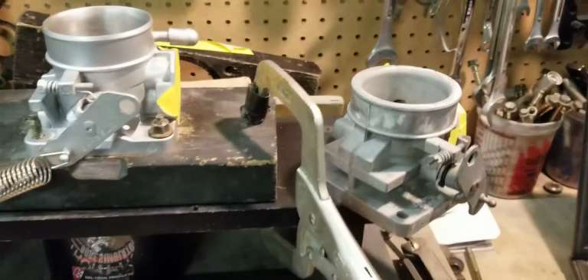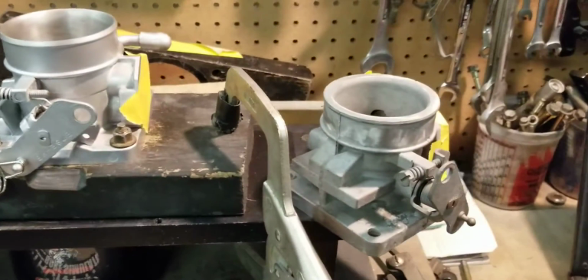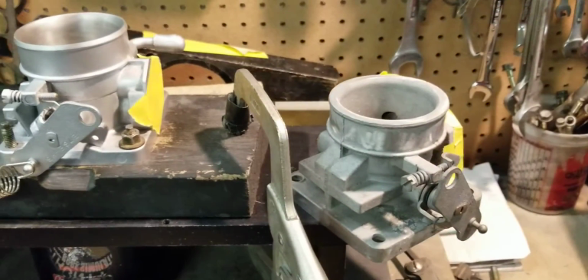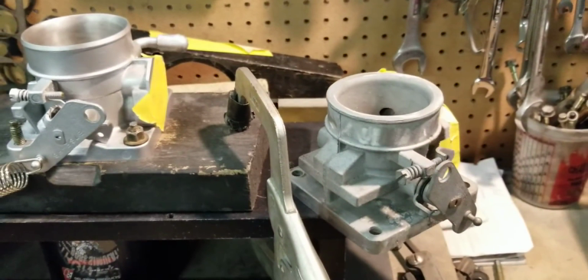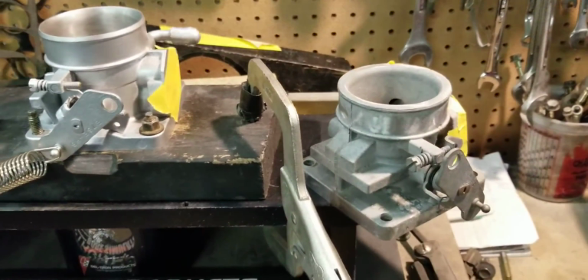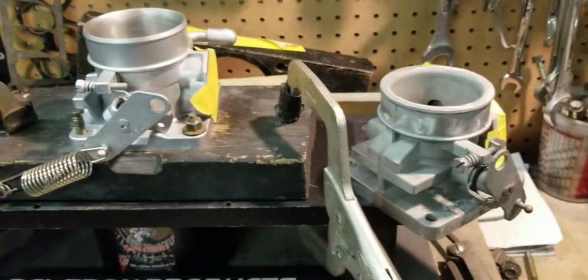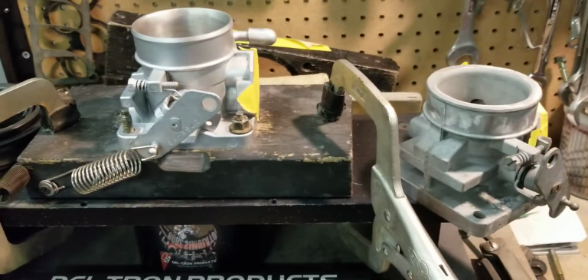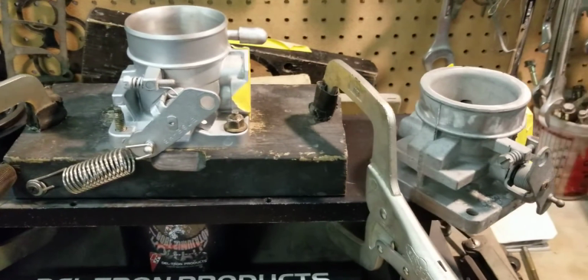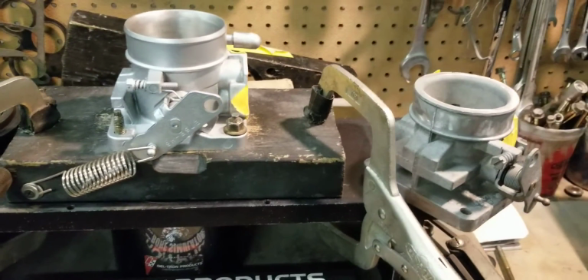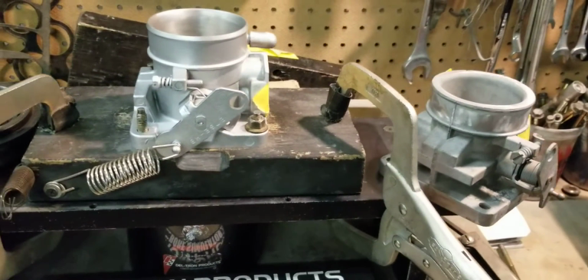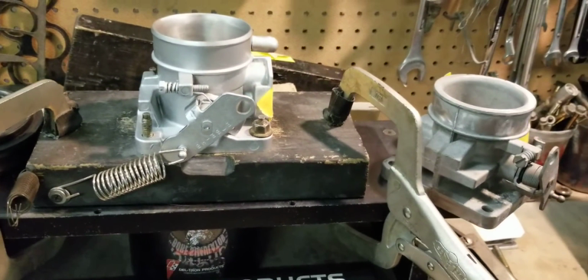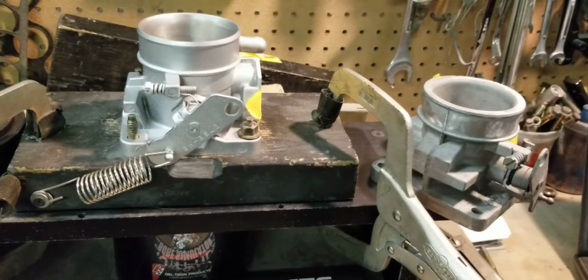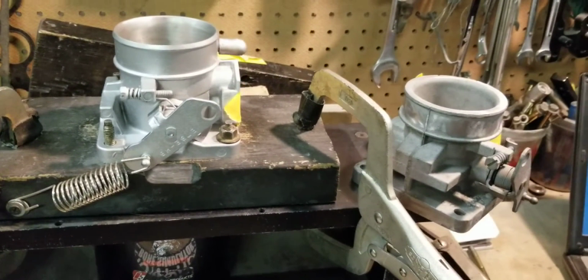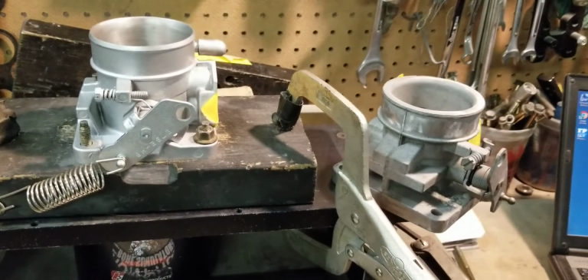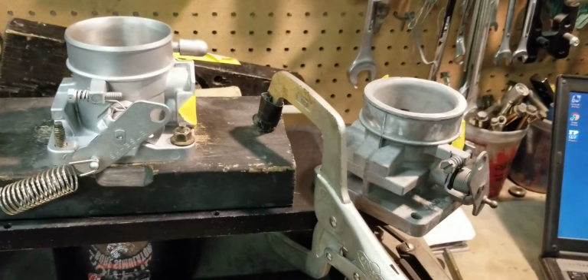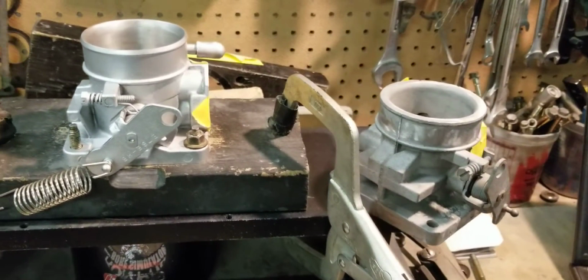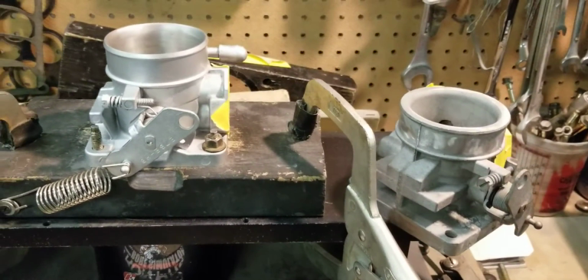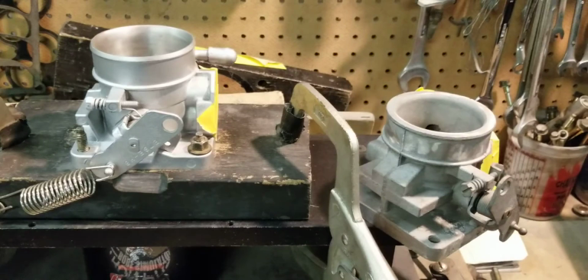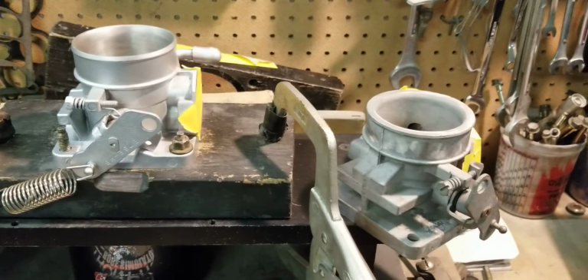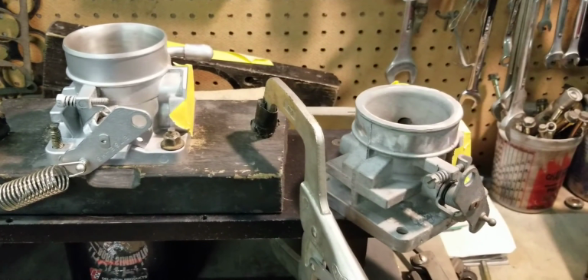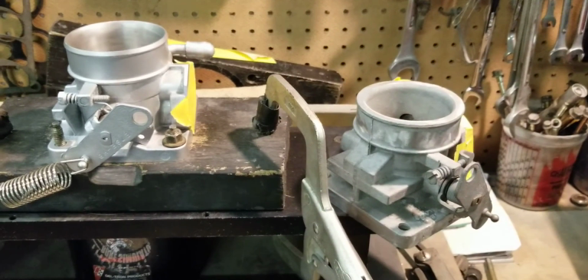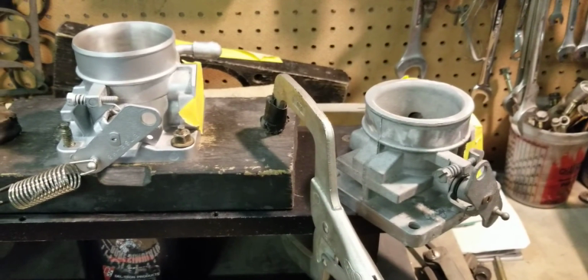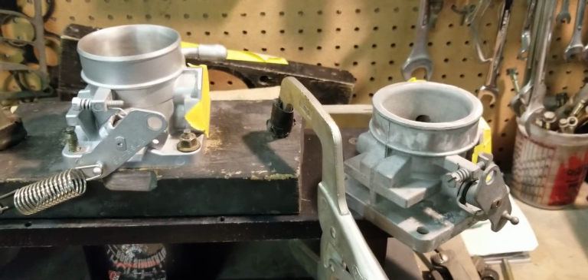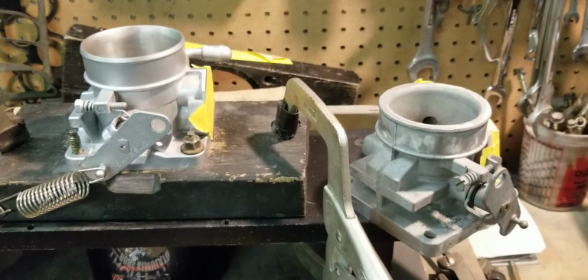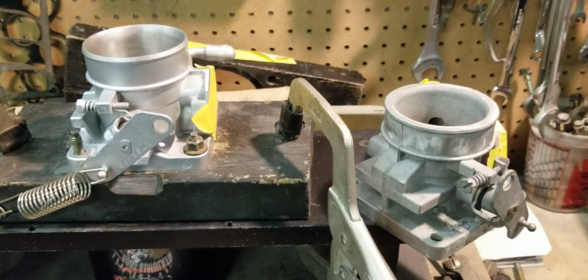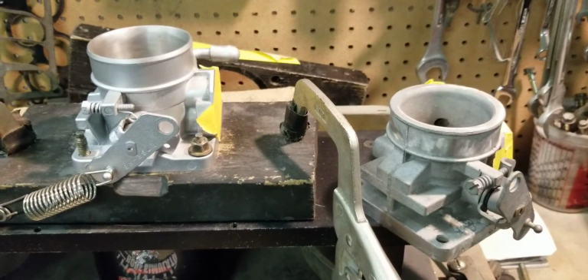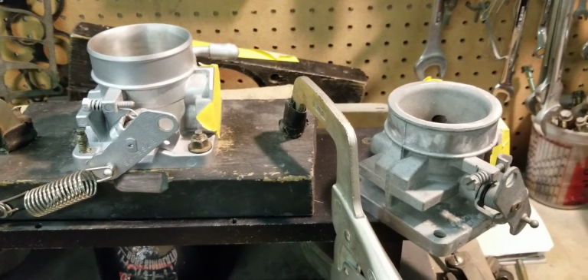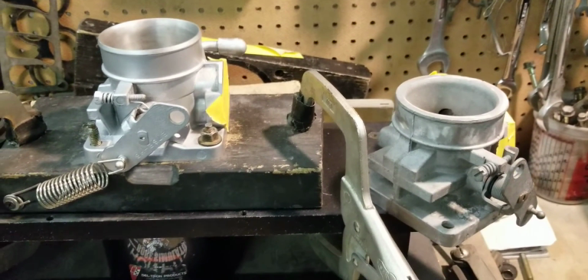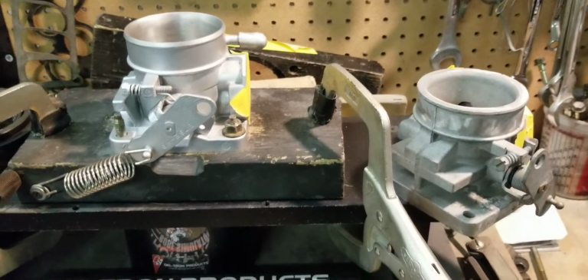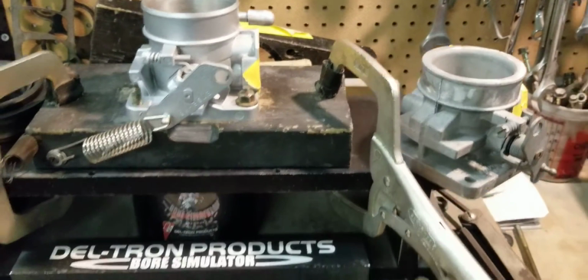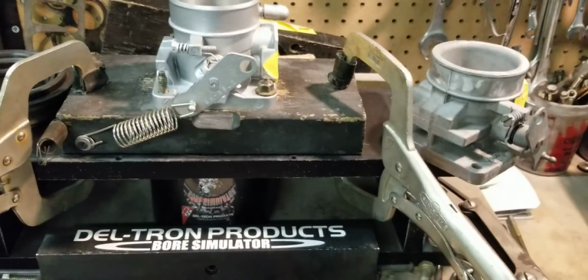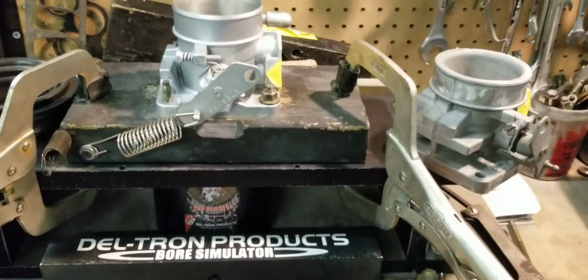That's a huge difference, and it will show up on the dyno once the motor gets to the point where it's ready to rock and roll. See you guys at the track.